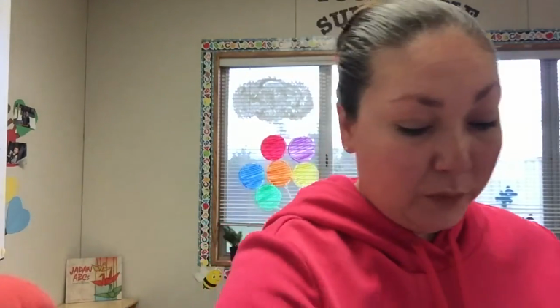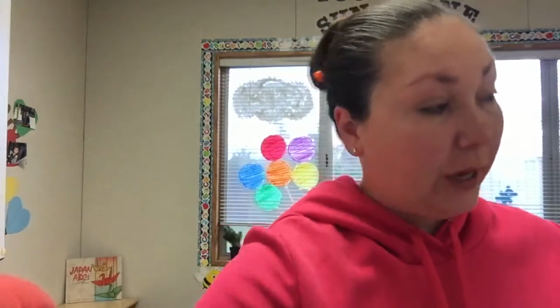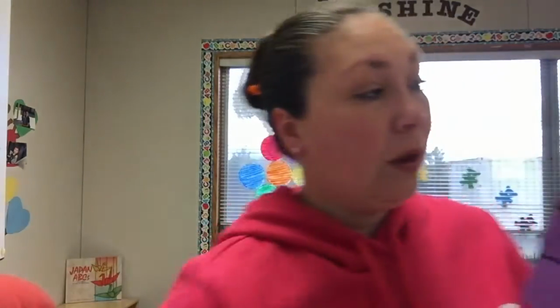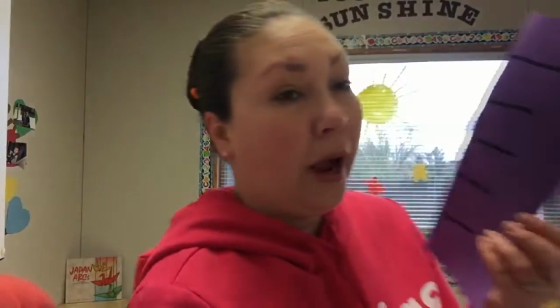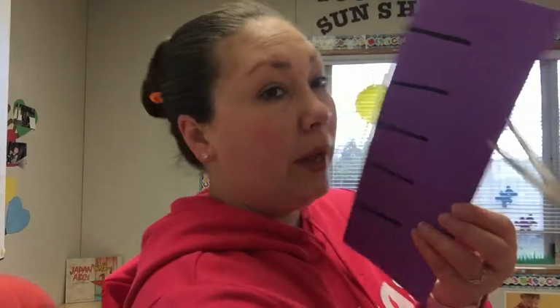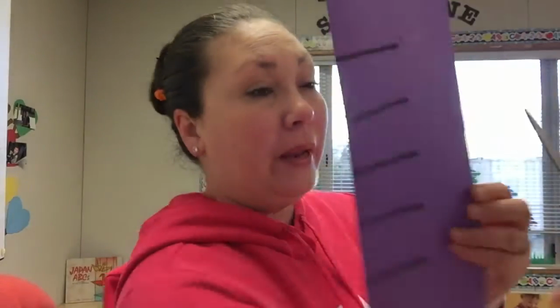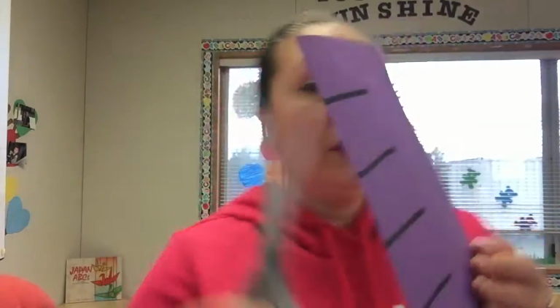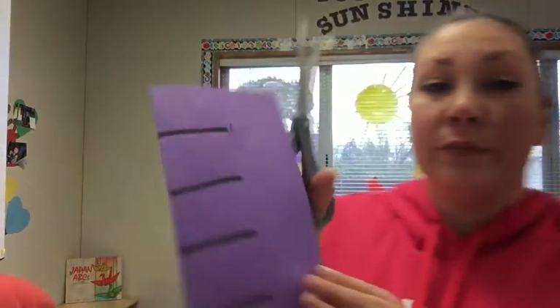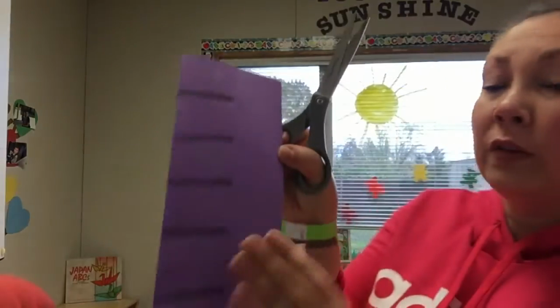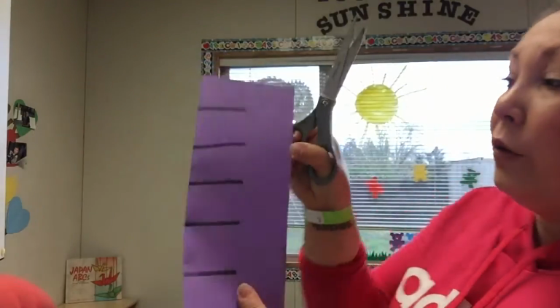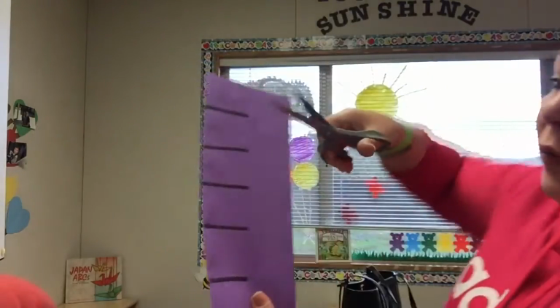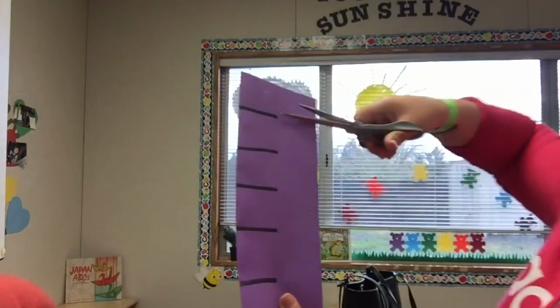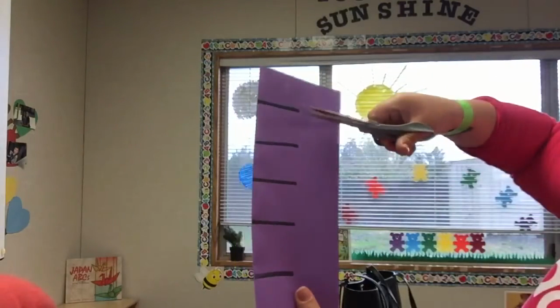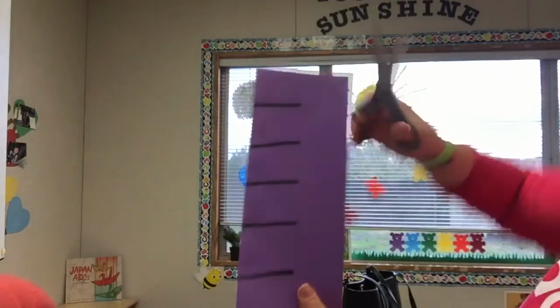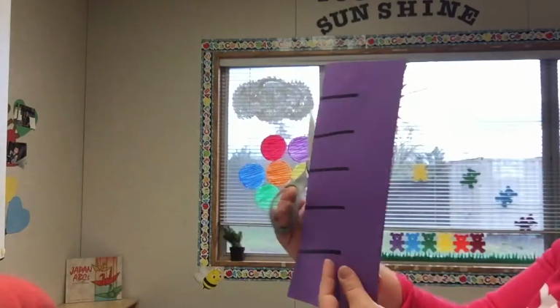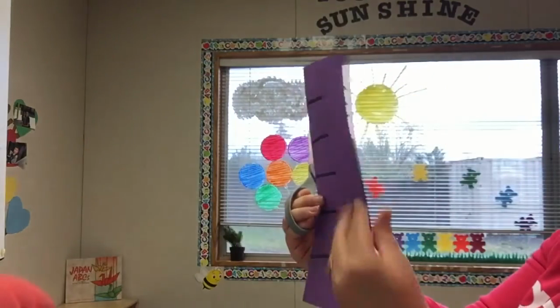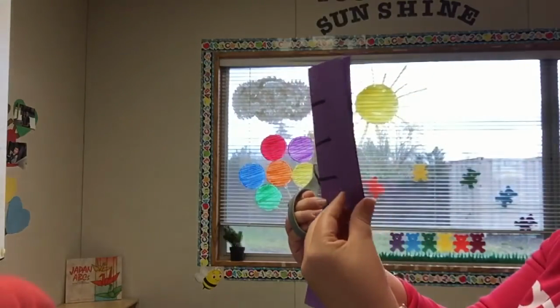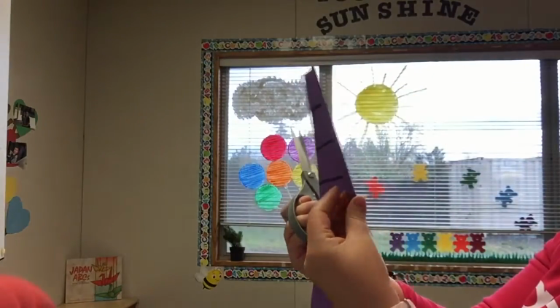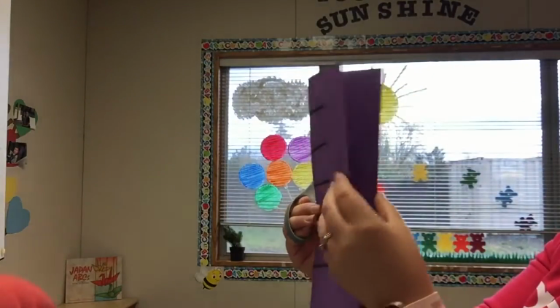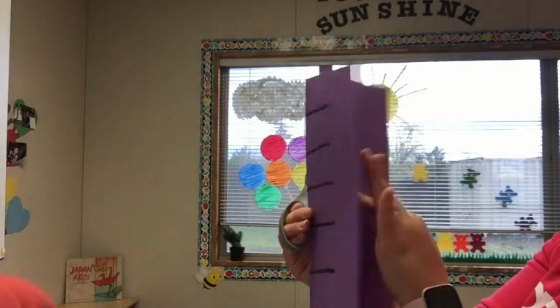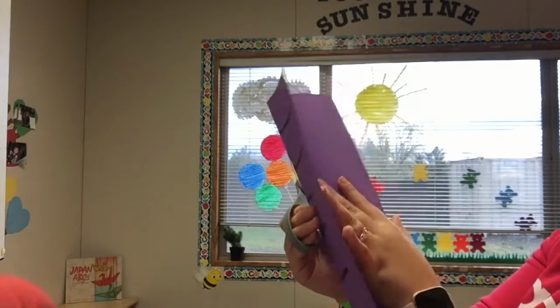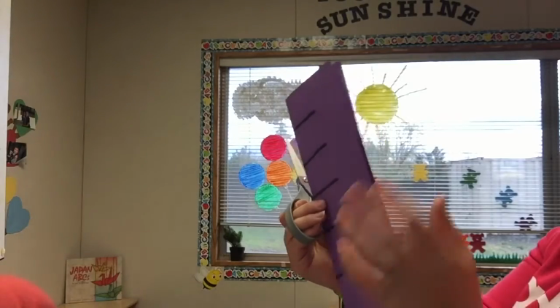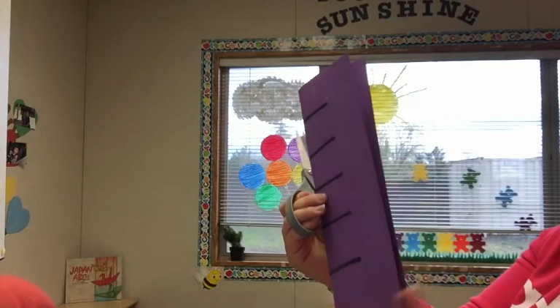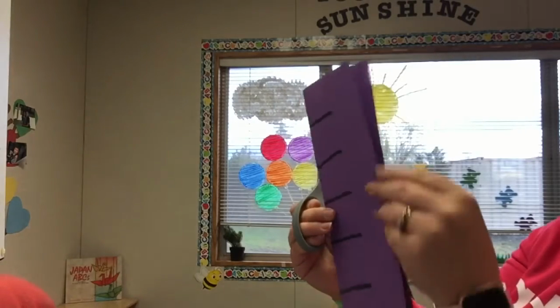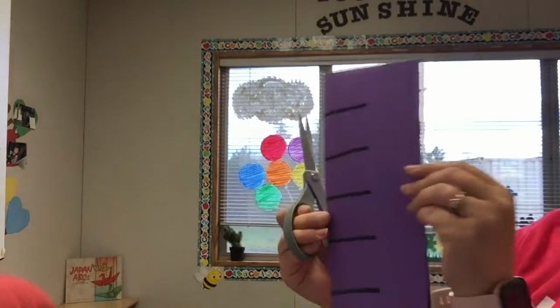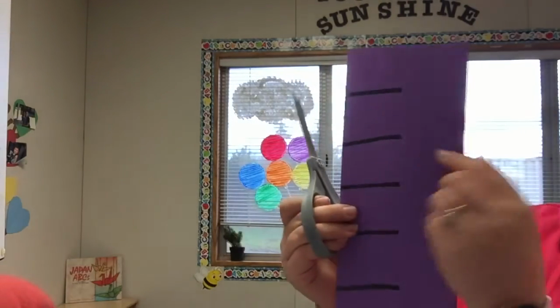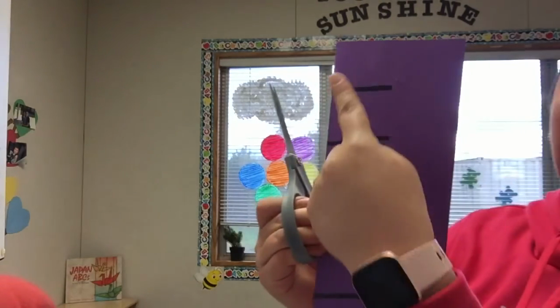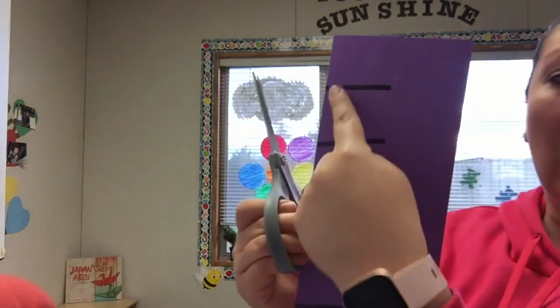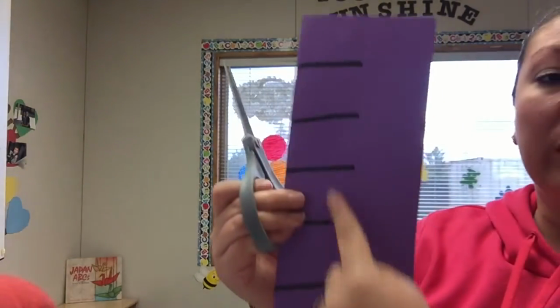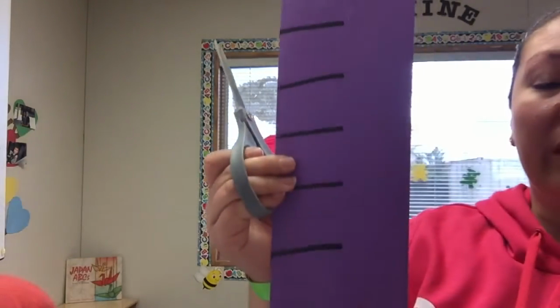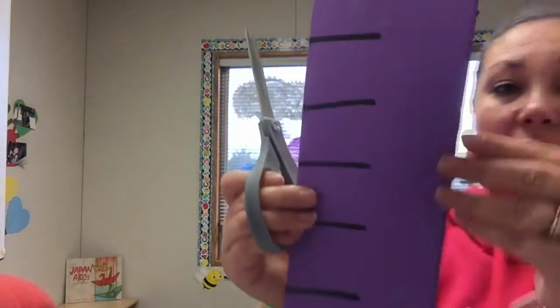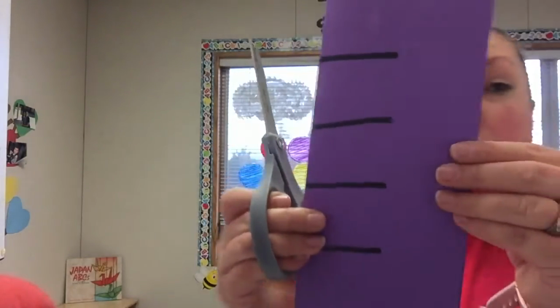But watch Miss Janet. I don't want to cut my lines from this side because my paper is folded in half. So I want to make sure that I'm cutting my lines only where the lines are.